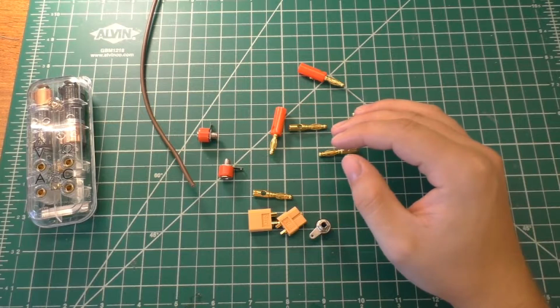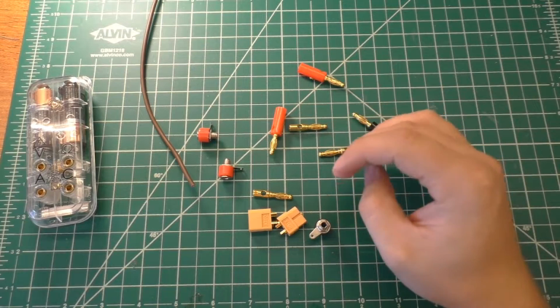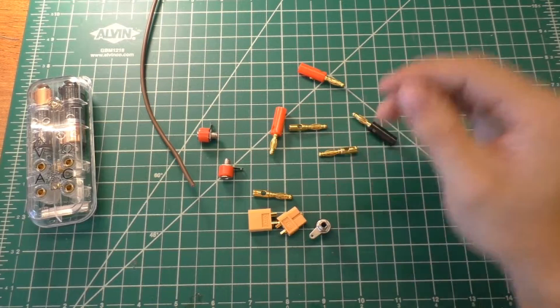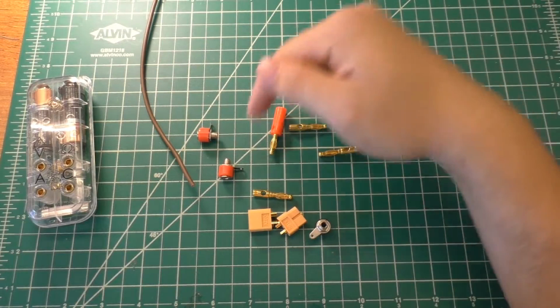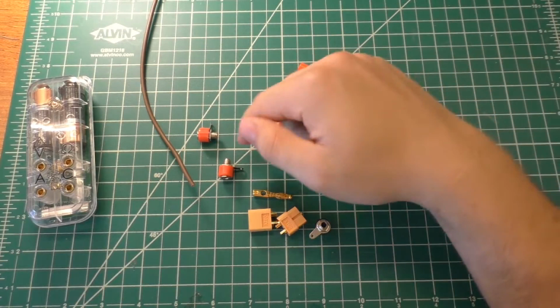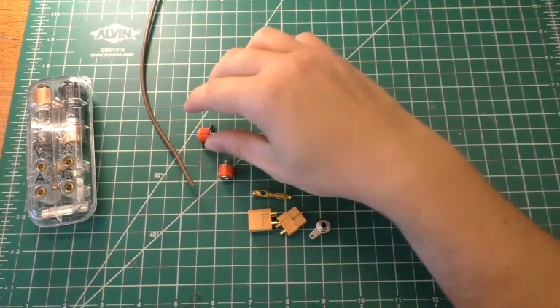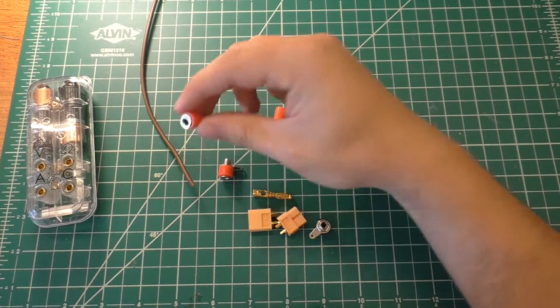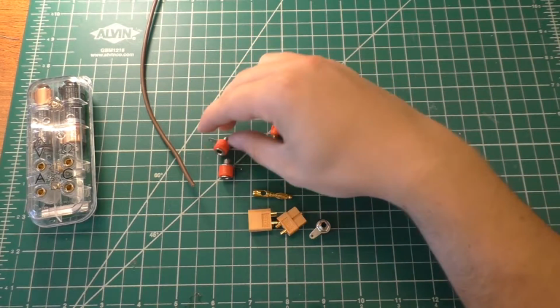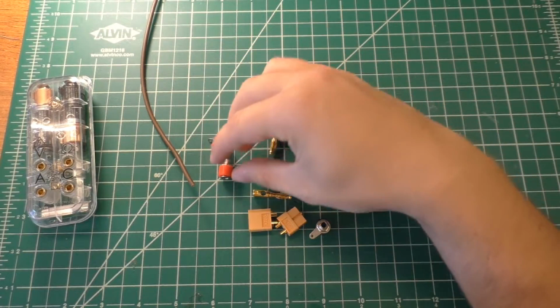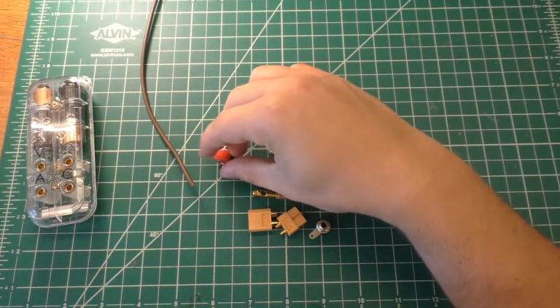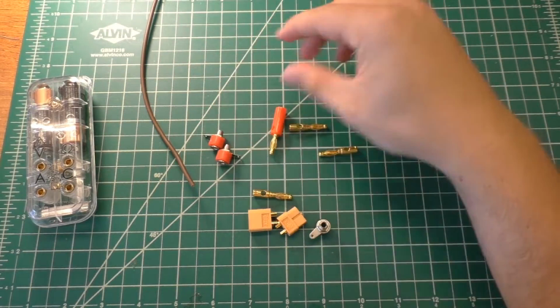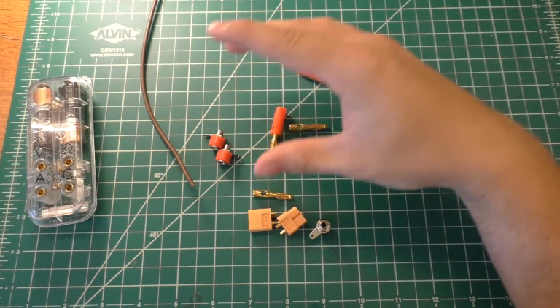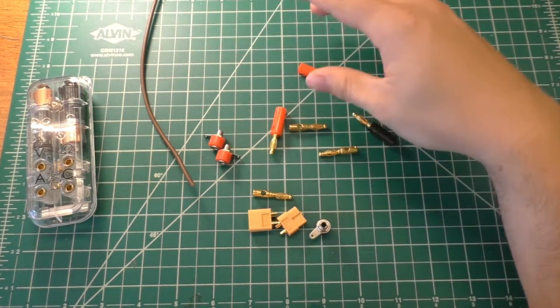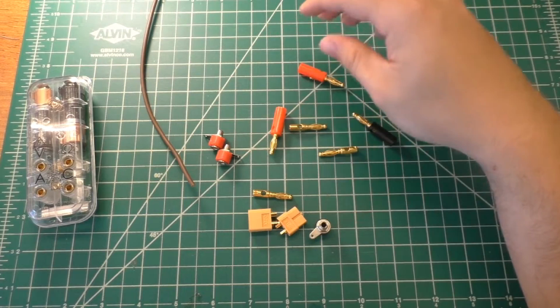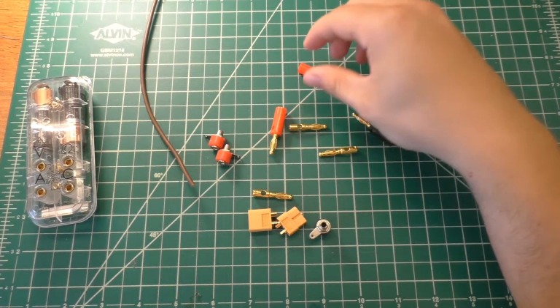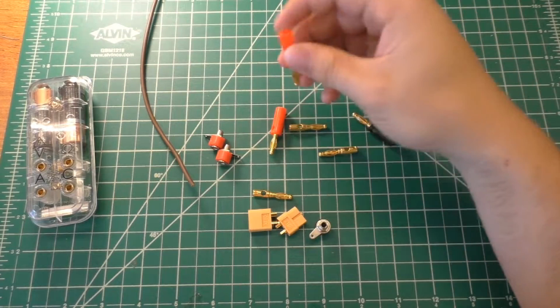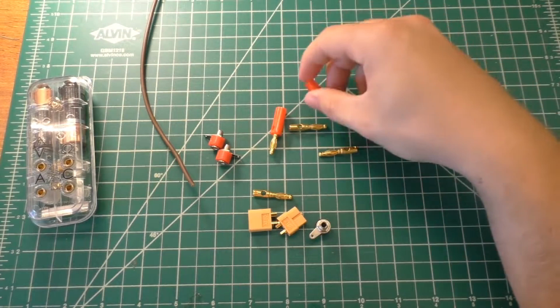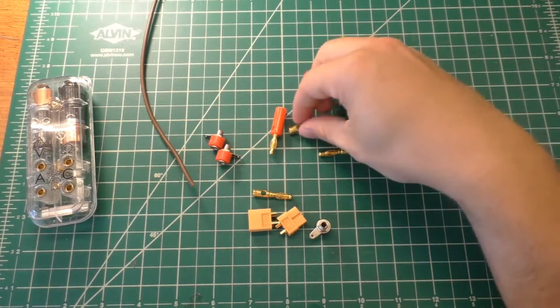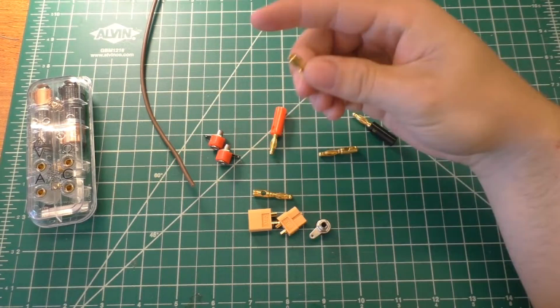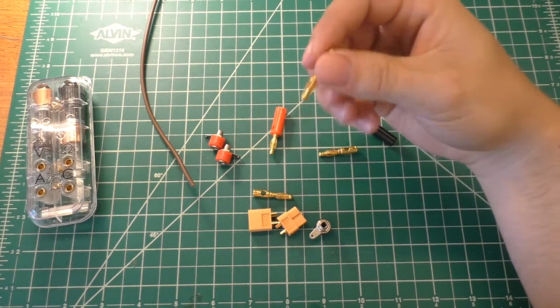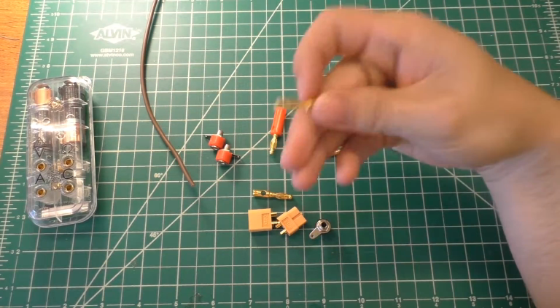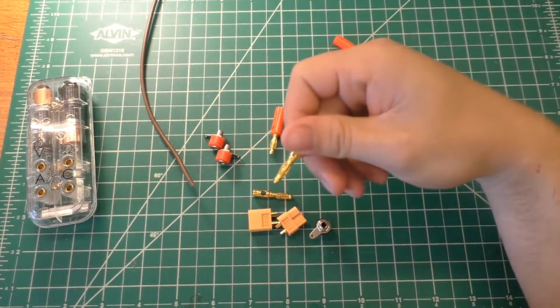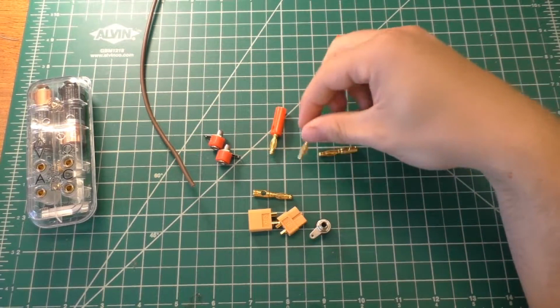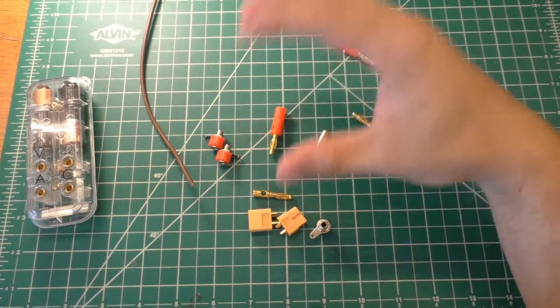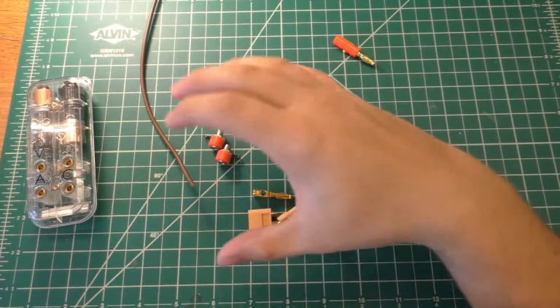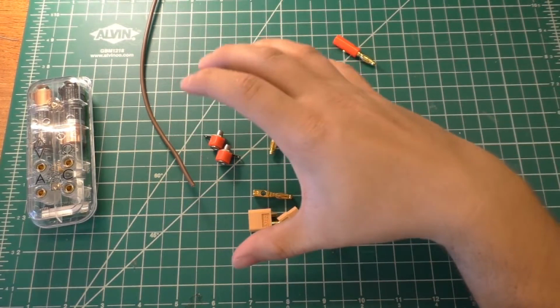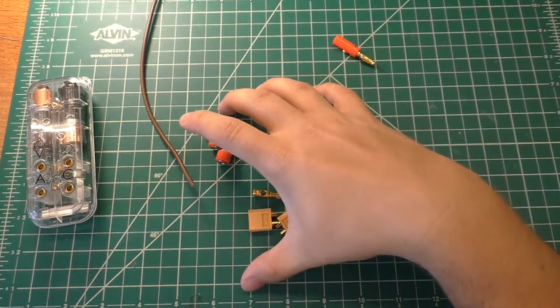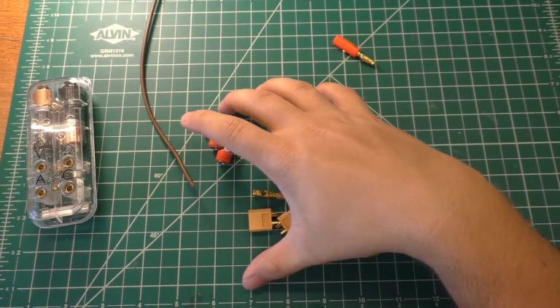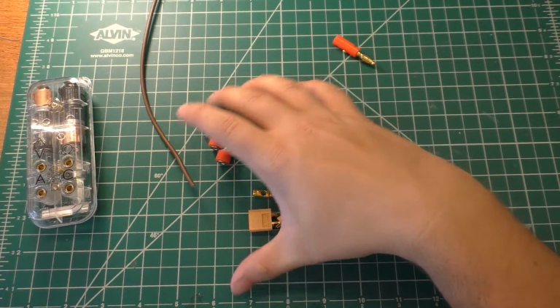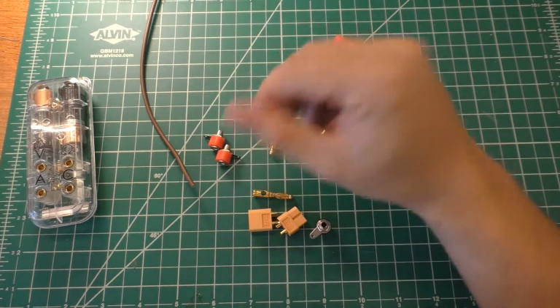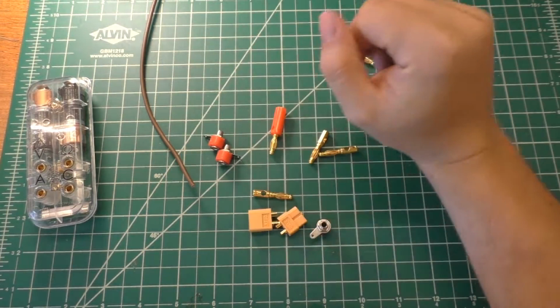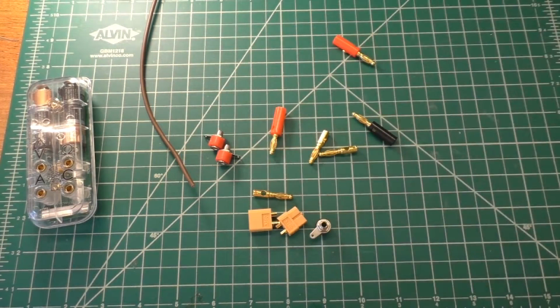So the first thing I need to do is figure out how everything needs to be wired up. Then I will wire everything up with the banana jacks, test it, make the adapters, and eventually we're going to 3D print the casing for it.